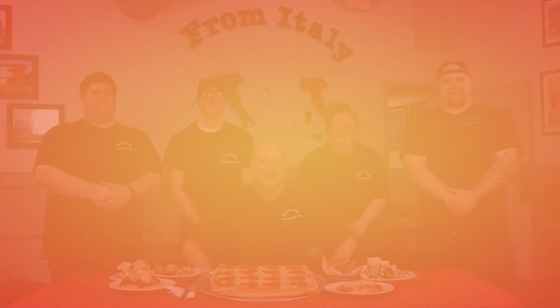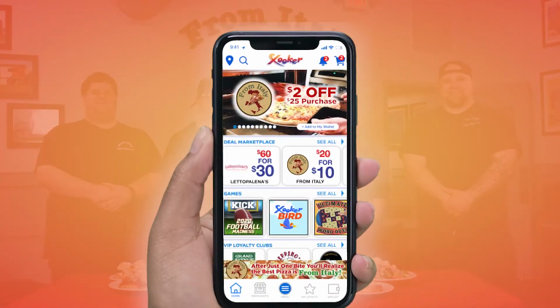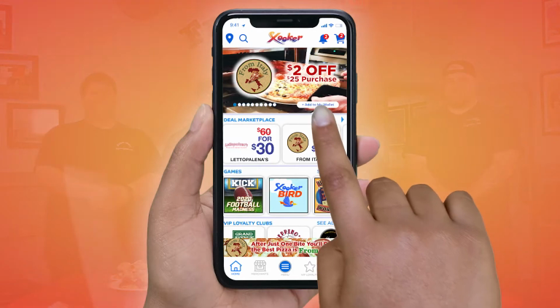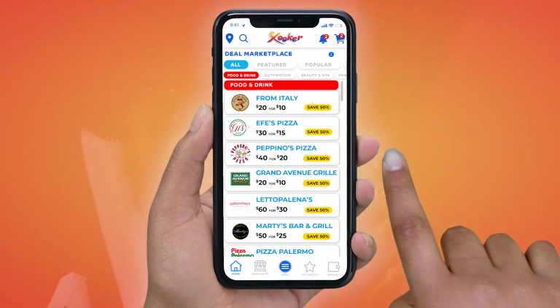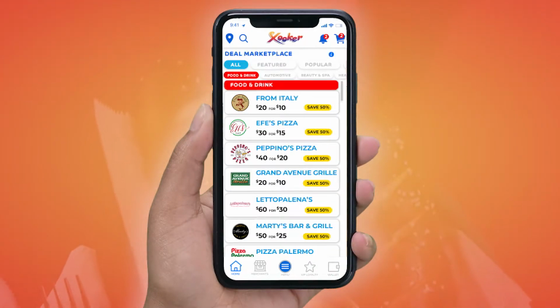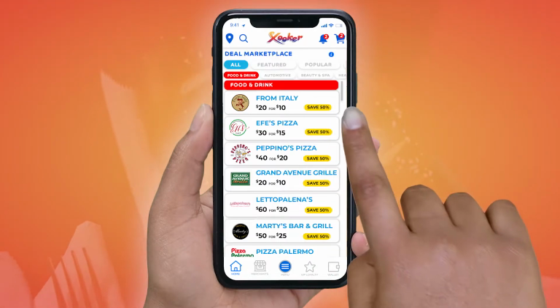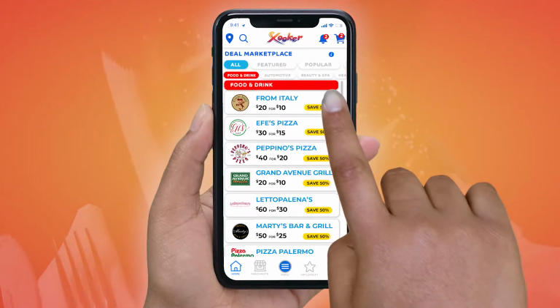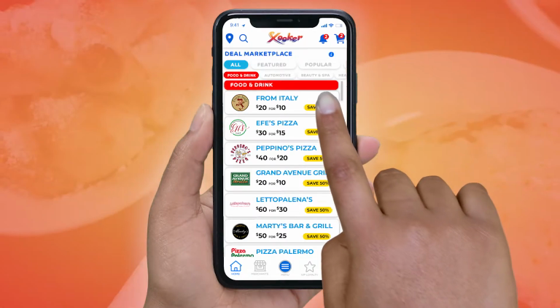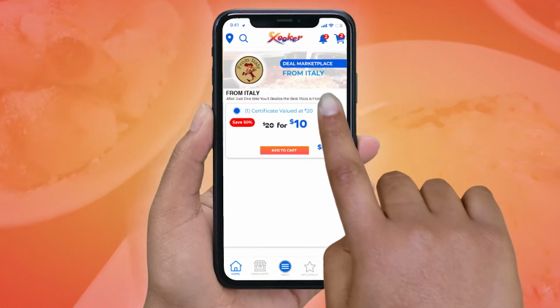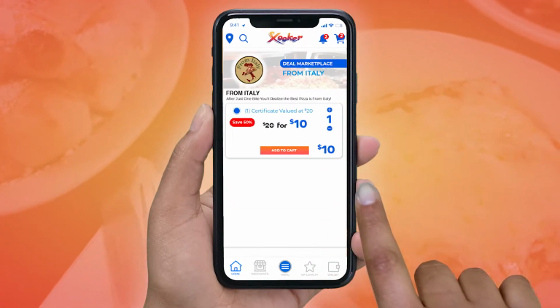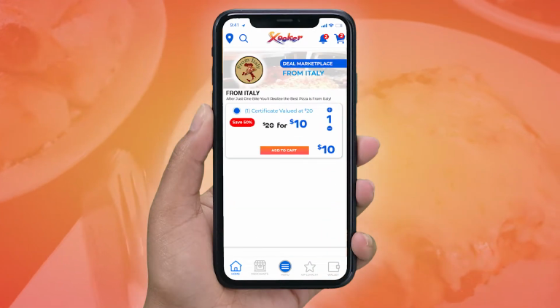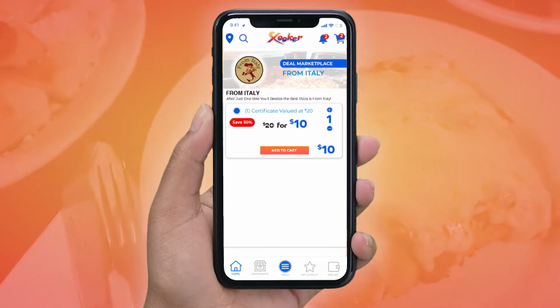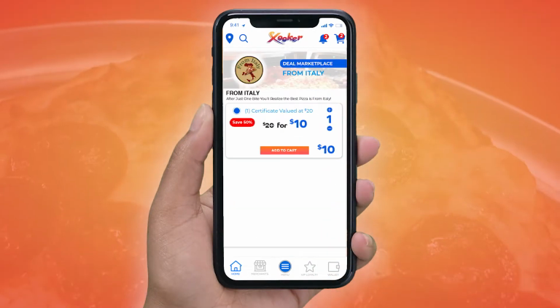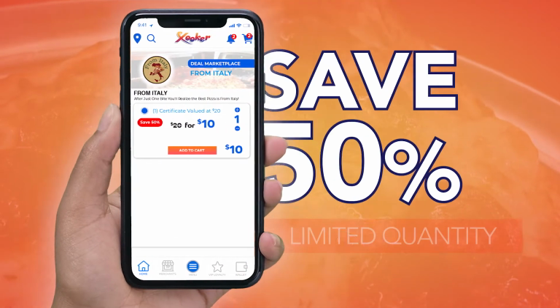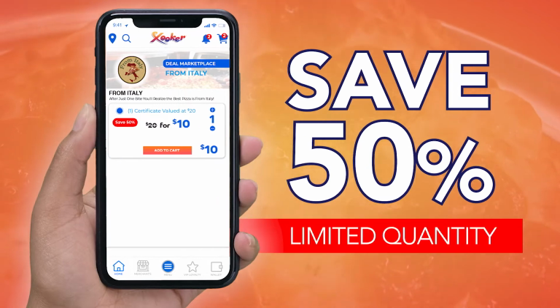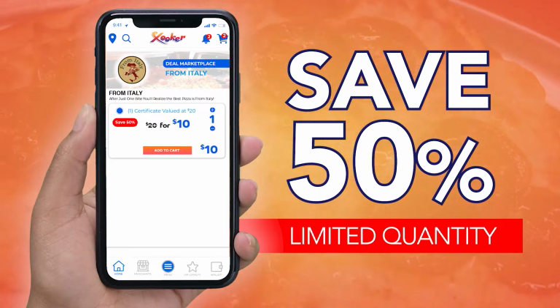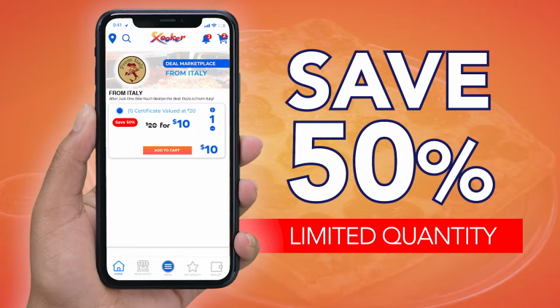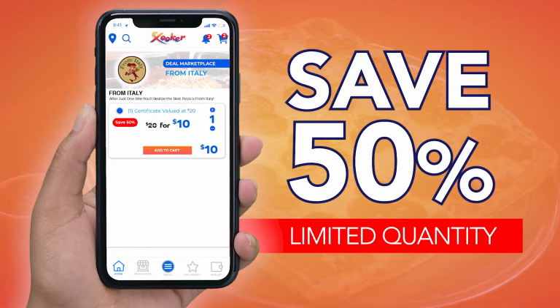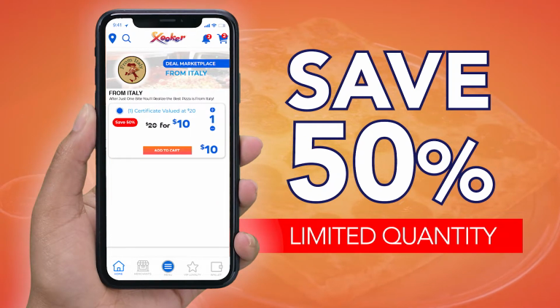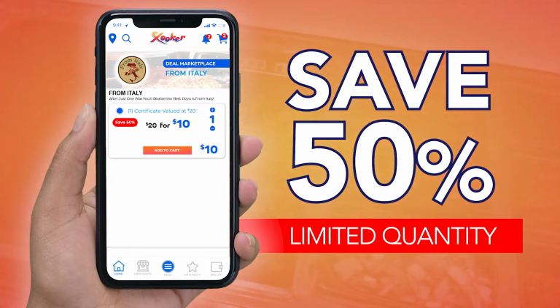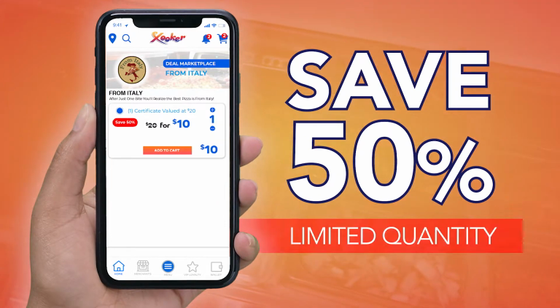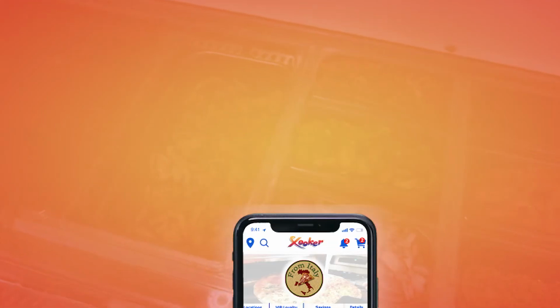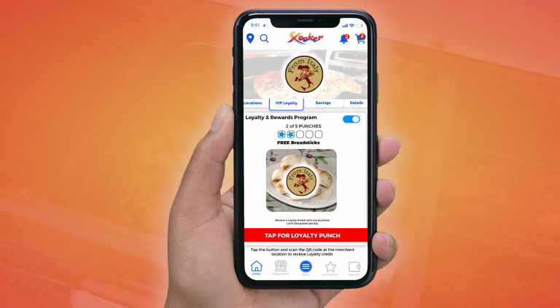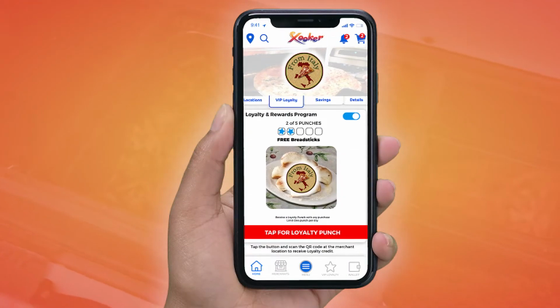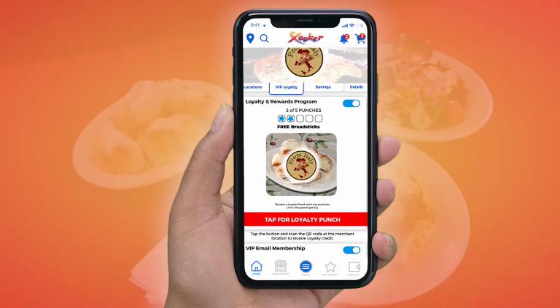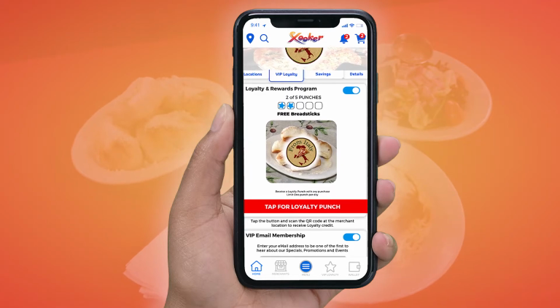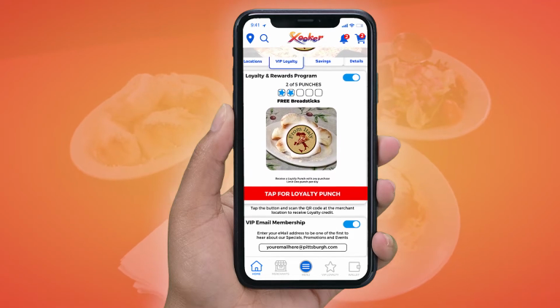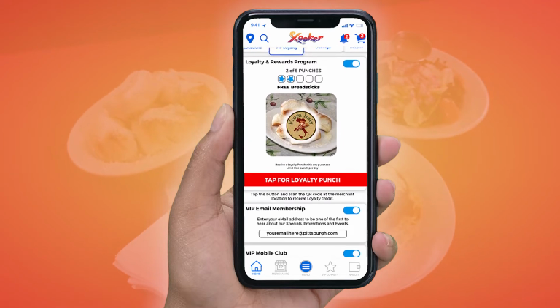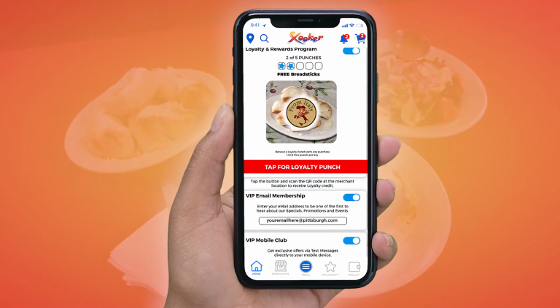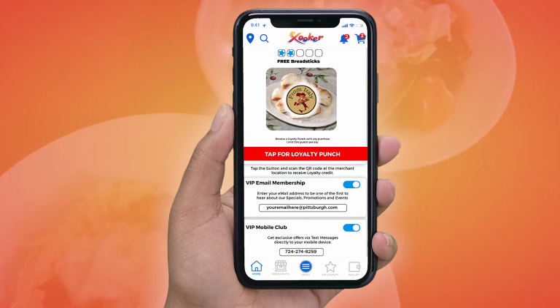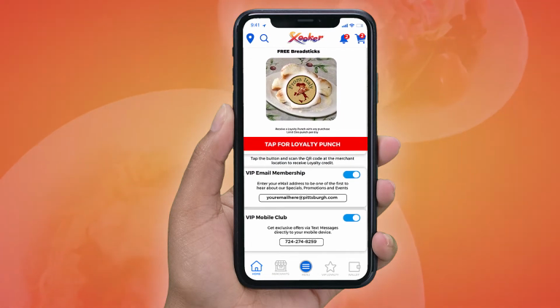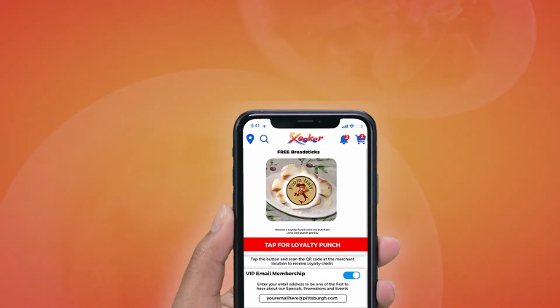Go to the Deal Marketplace section of the free Zucker app, select their deal and save. Purchase the deal and save 50% while knowing you're helping a local restaurant. While on the Zucker app, join their VIP loyalty club and receive exclusive offers via email and text message.